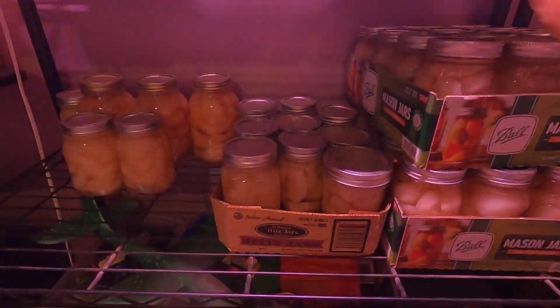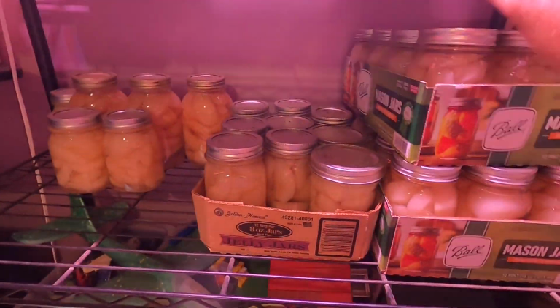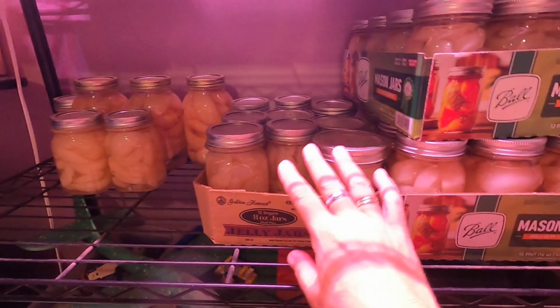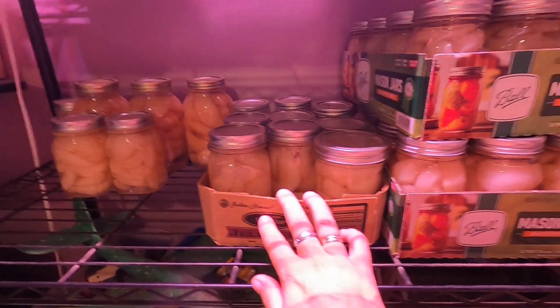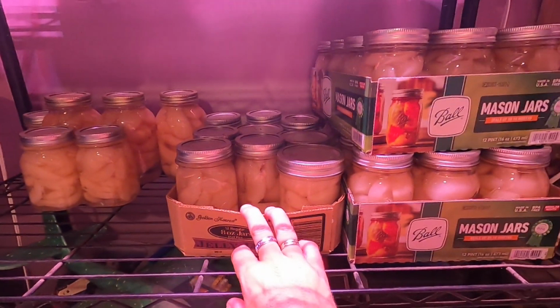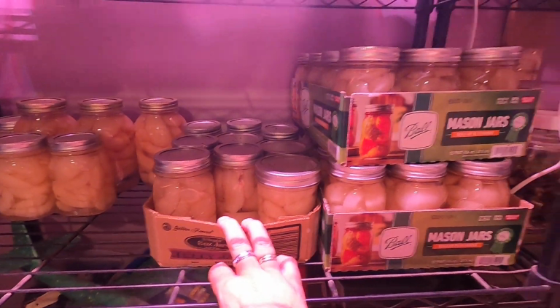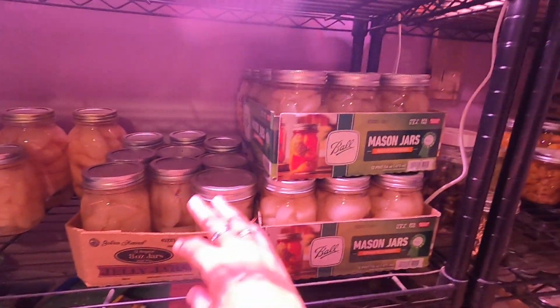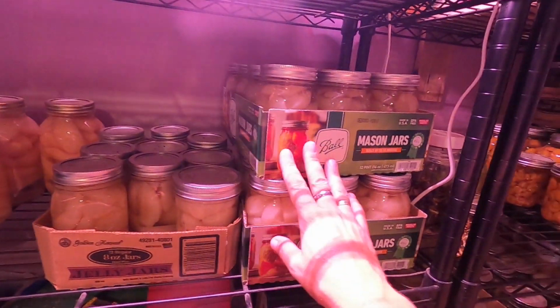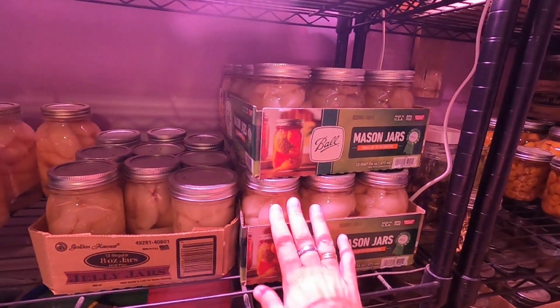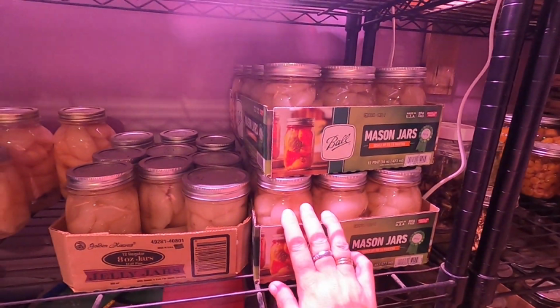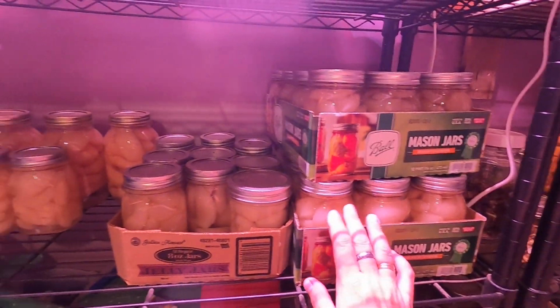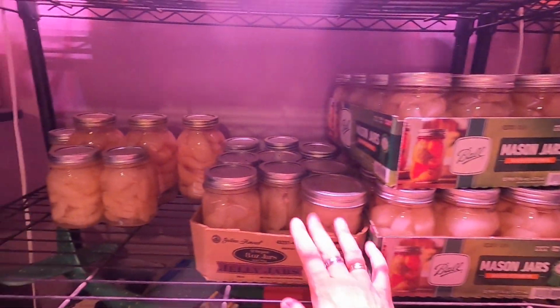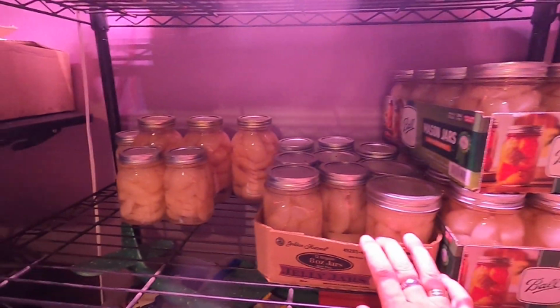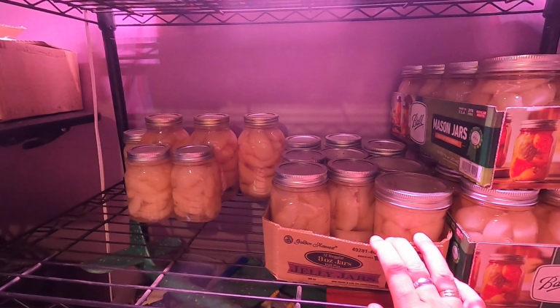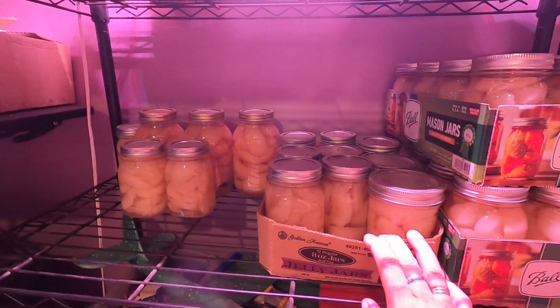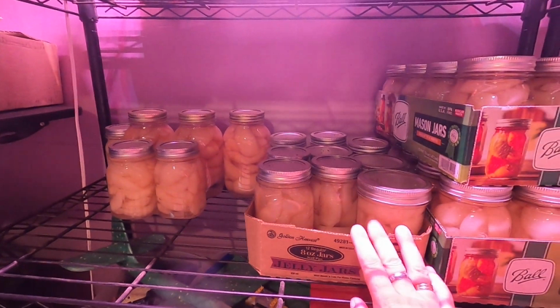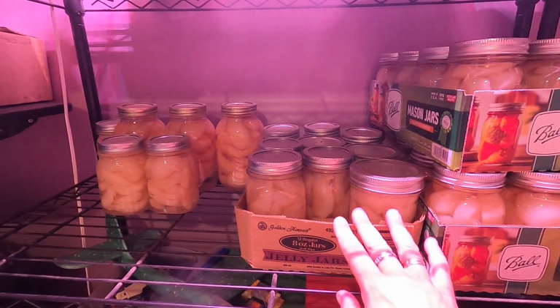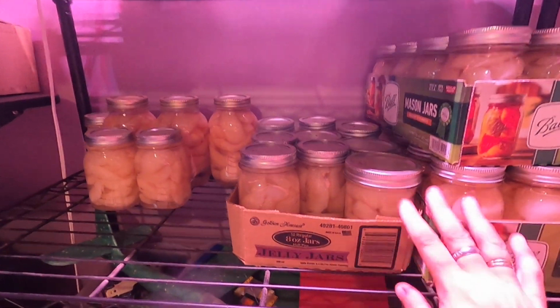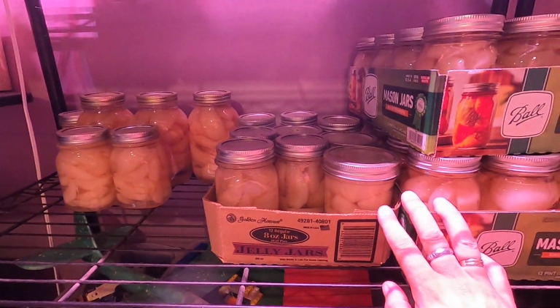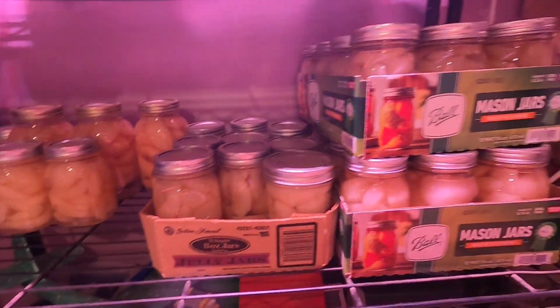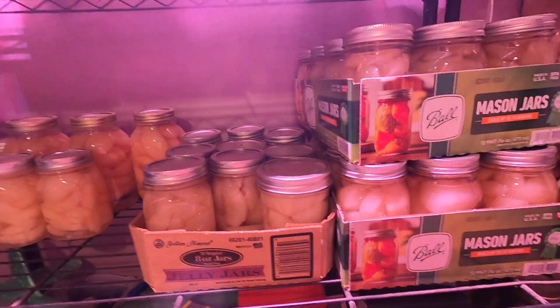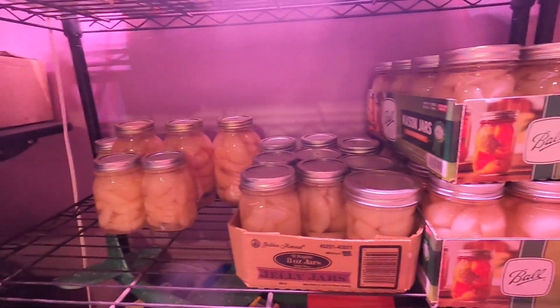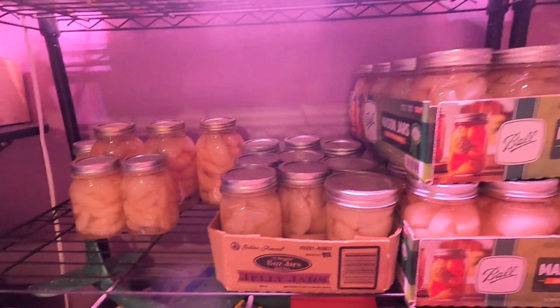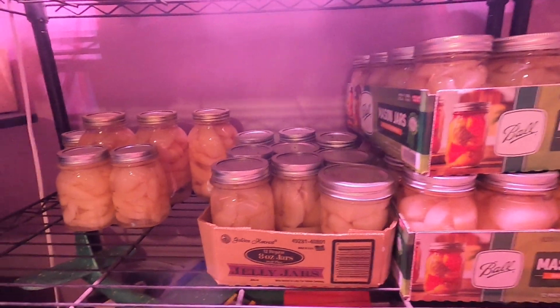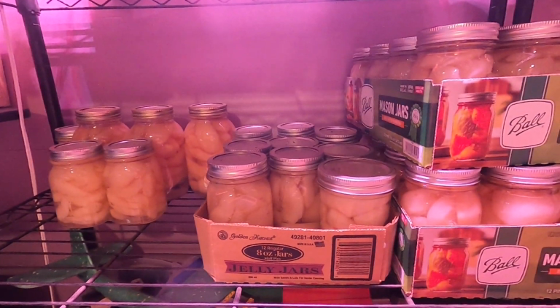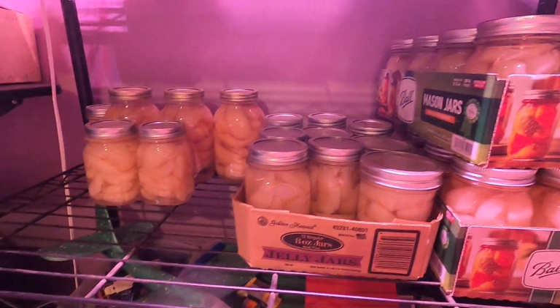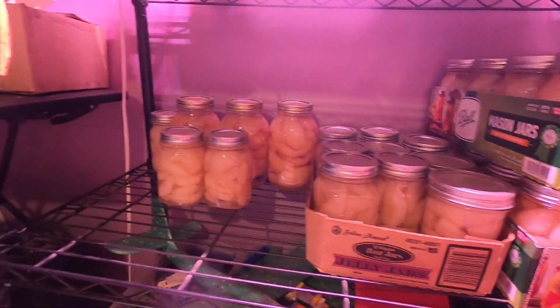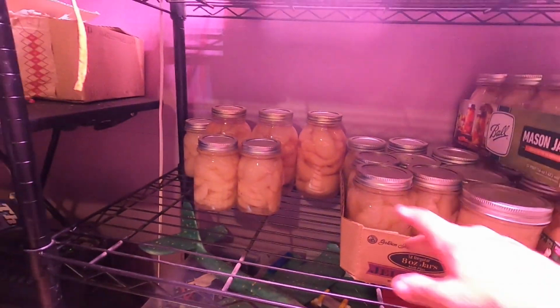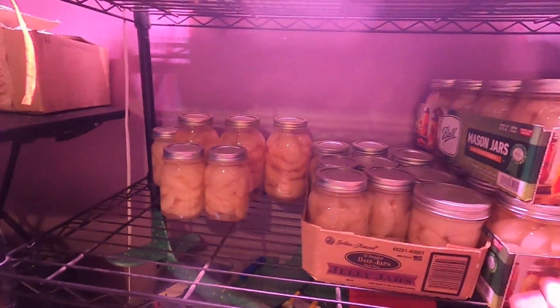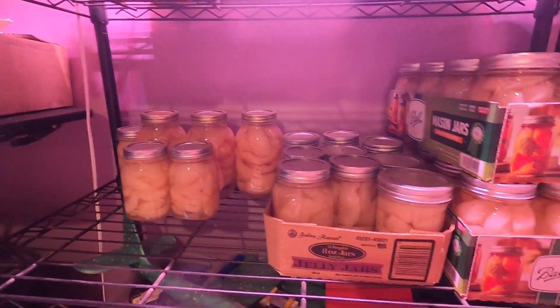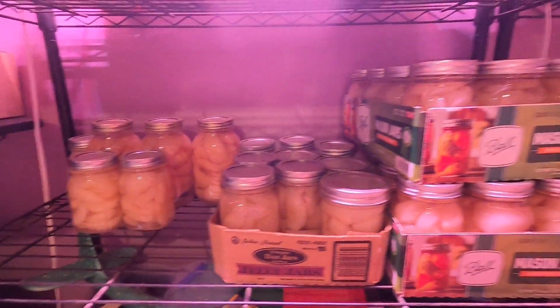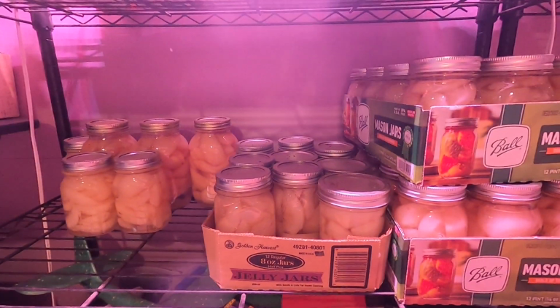Under there, these are all the pears that we canned up from our tree and the neighbor's tree. We eat at least a jar a week, so those are dwindling. But we still have over 36 jars there.